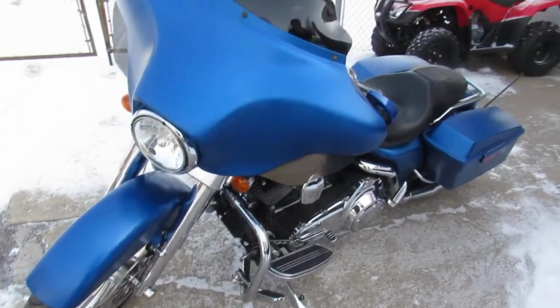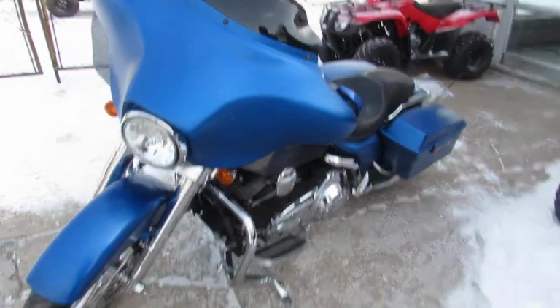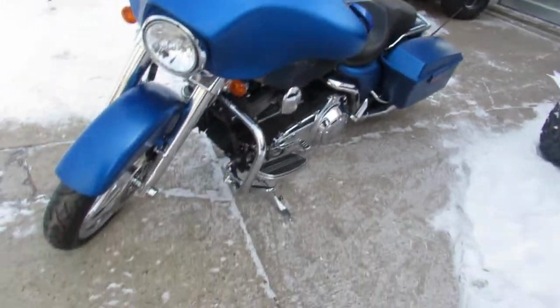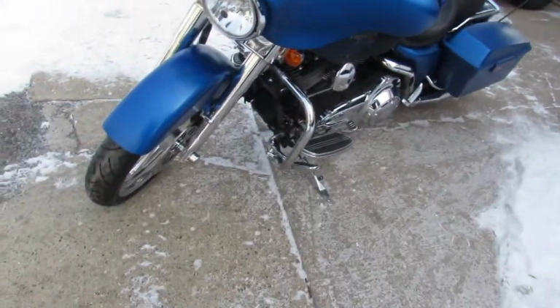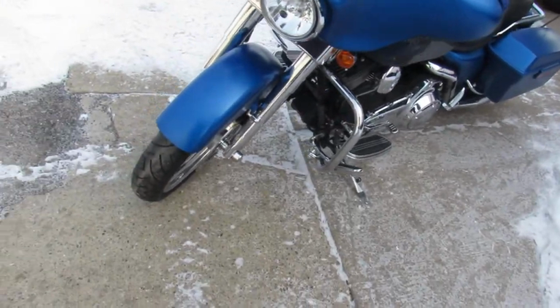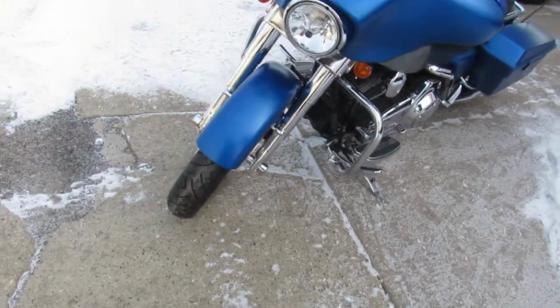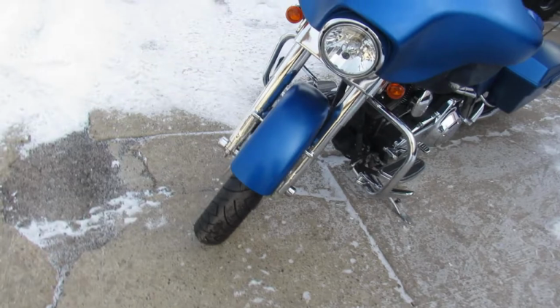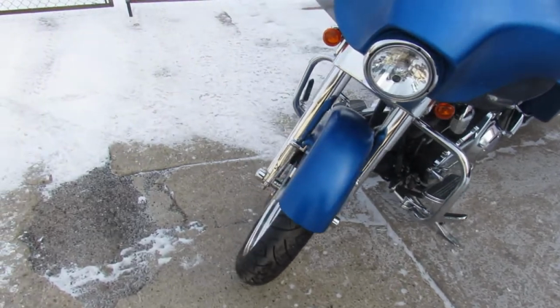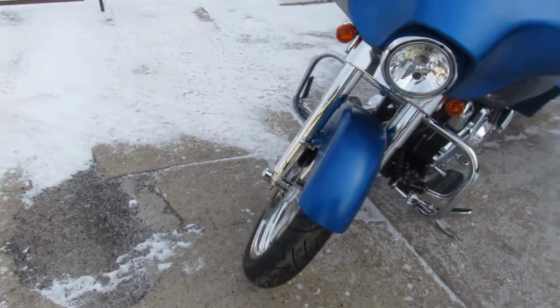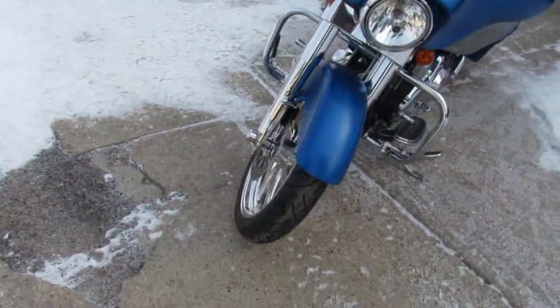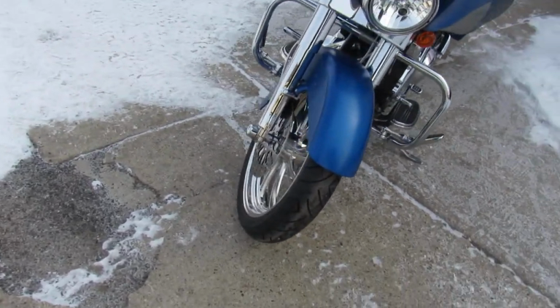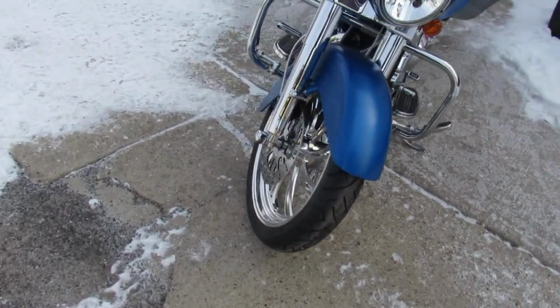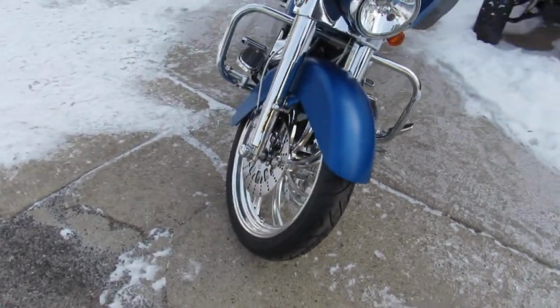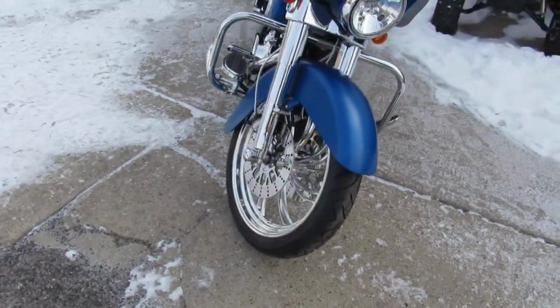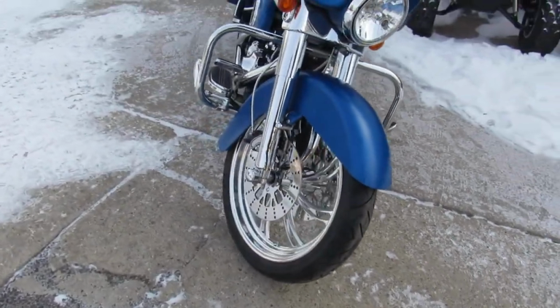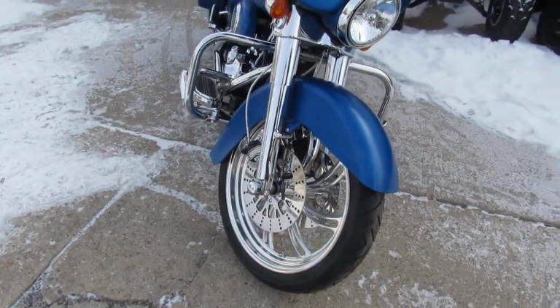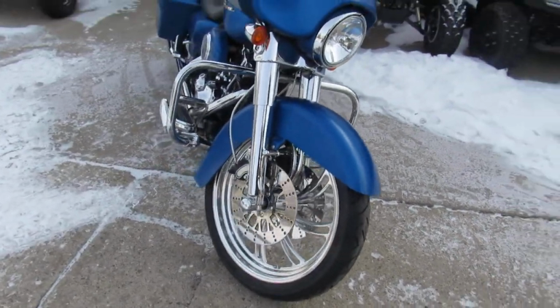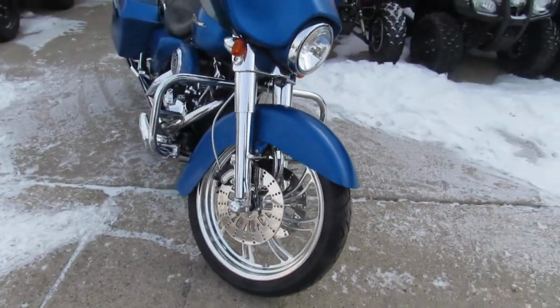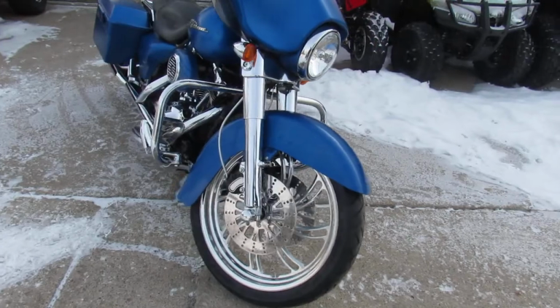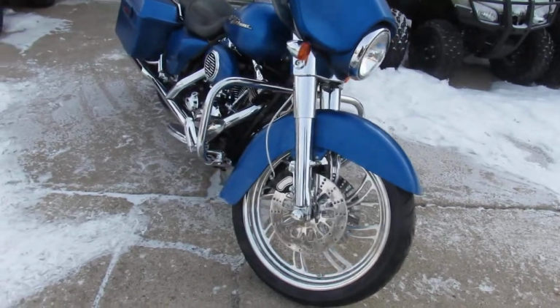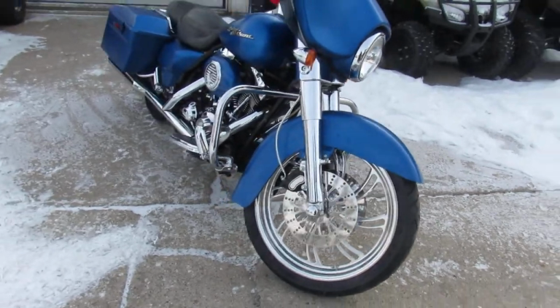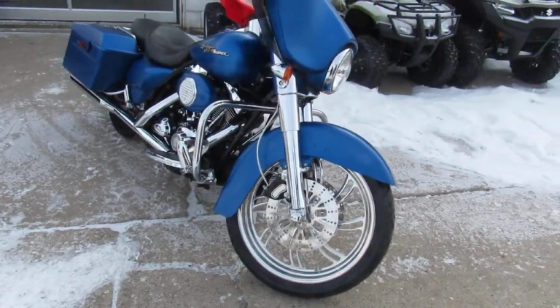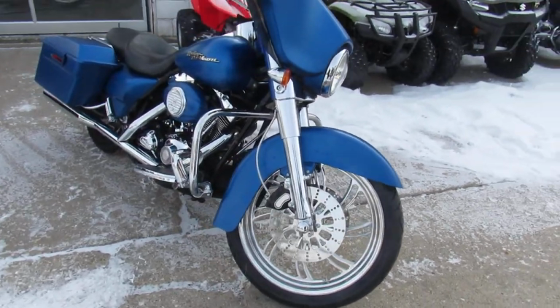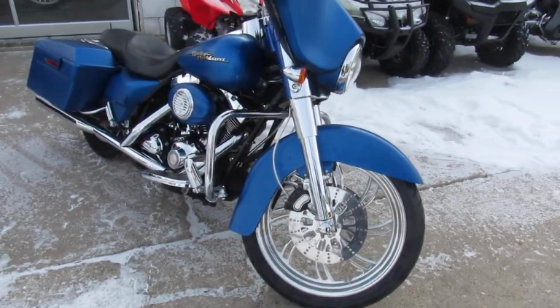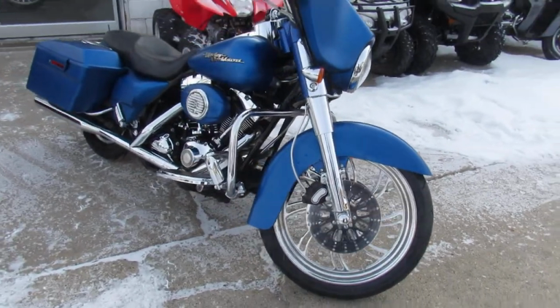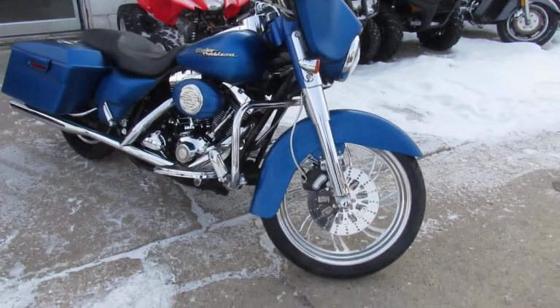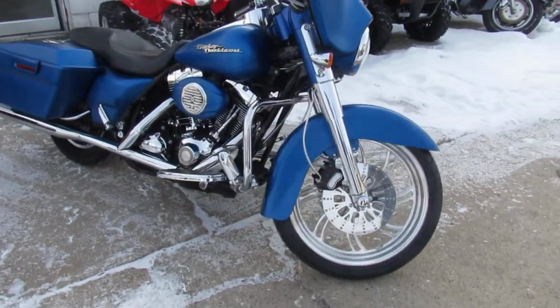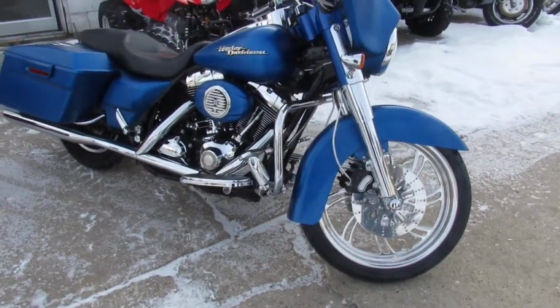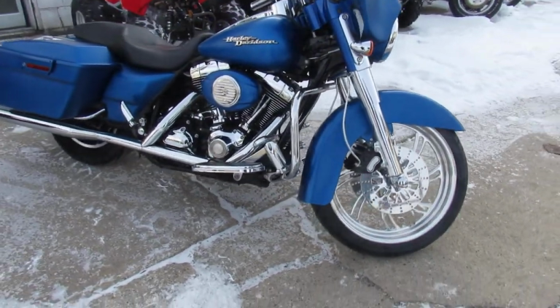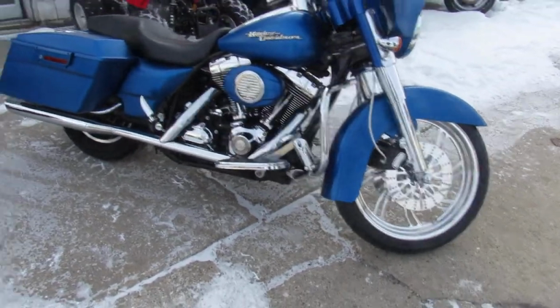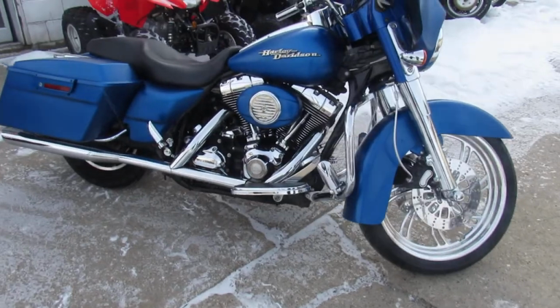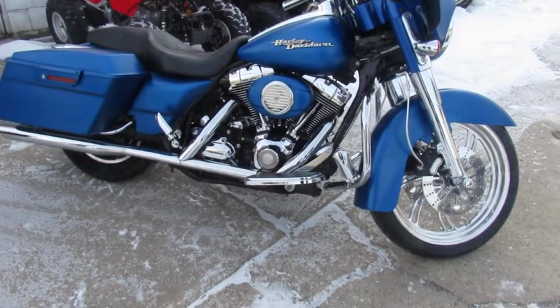It's got an electric blue custom paint, 21-inch front polished mag wheel, and a chrome front end to offset it — looks great. Chrome switch housing, upgraded floorboards, and upgraded lower controls.